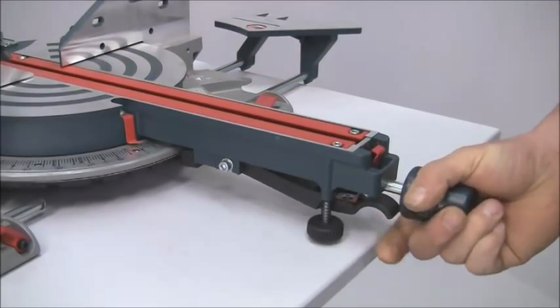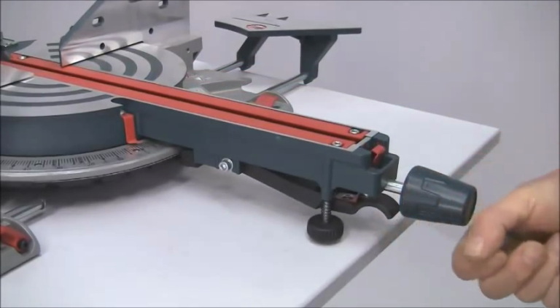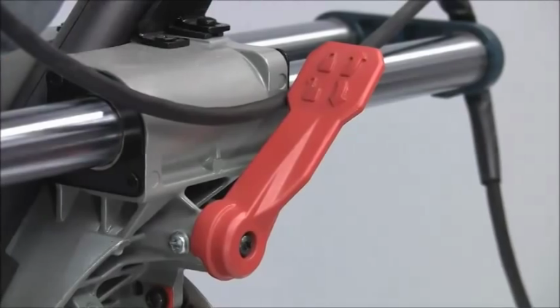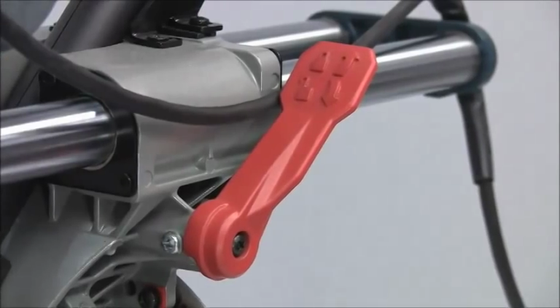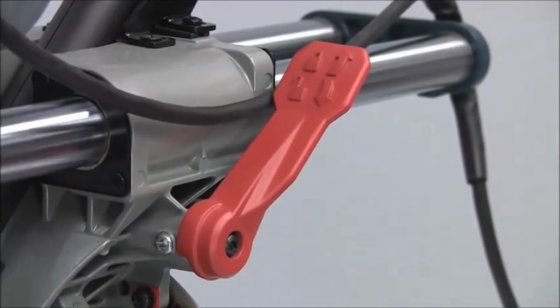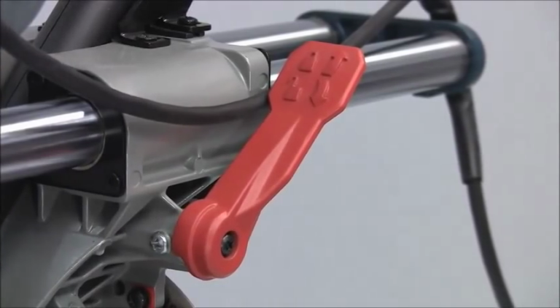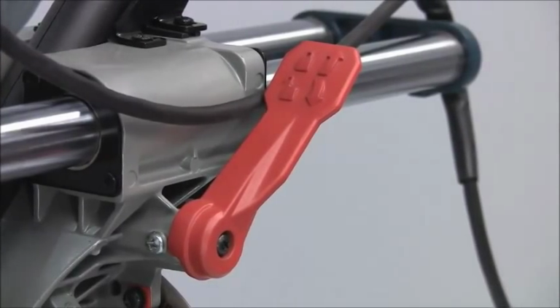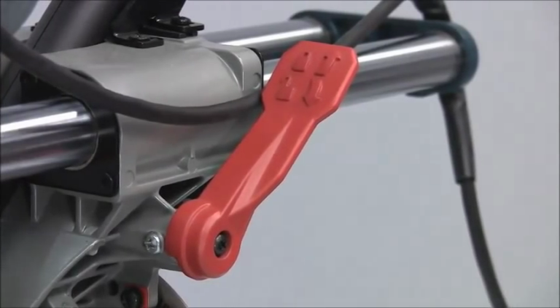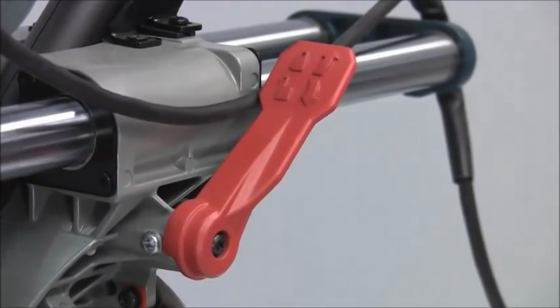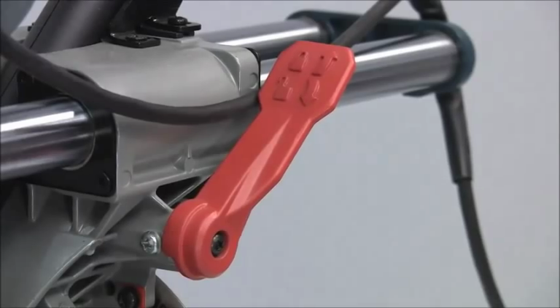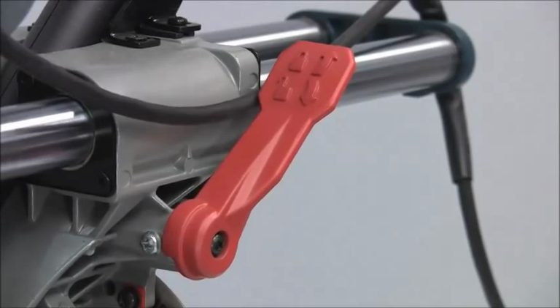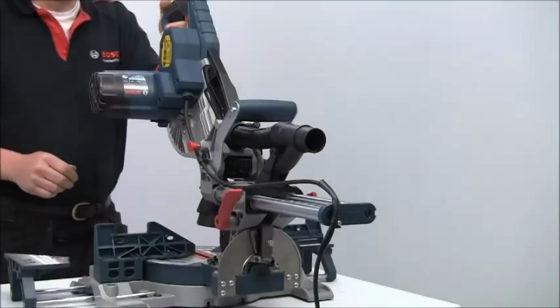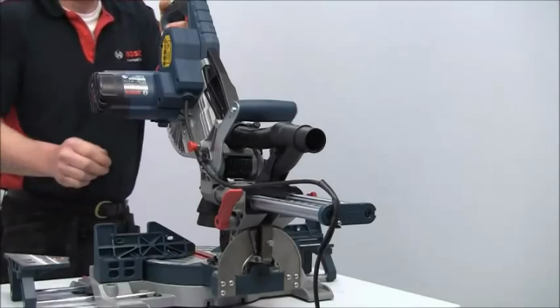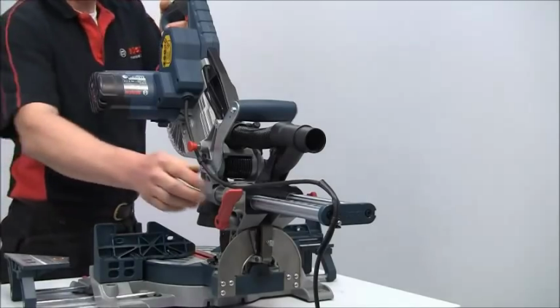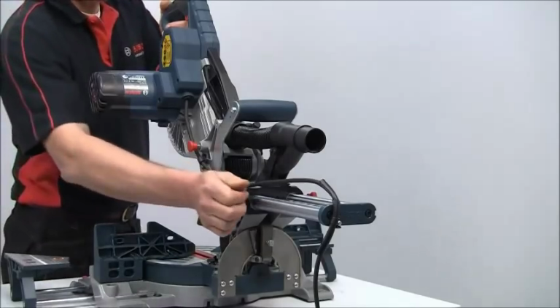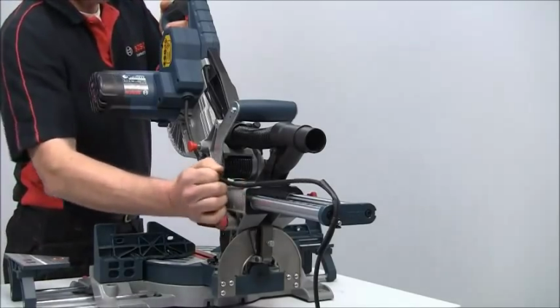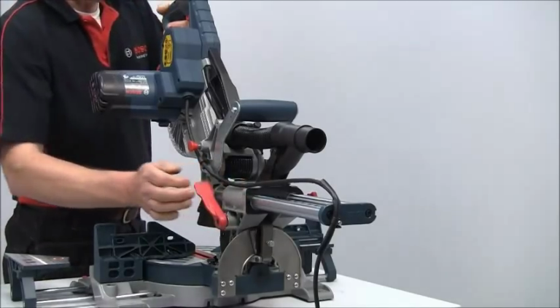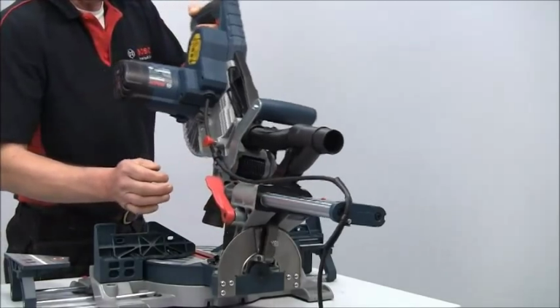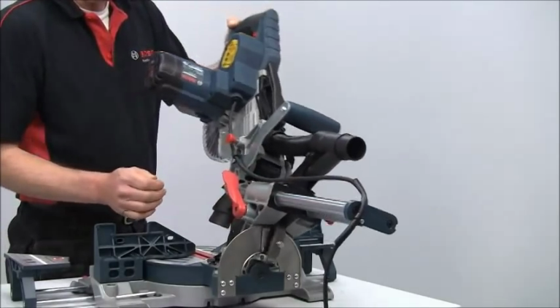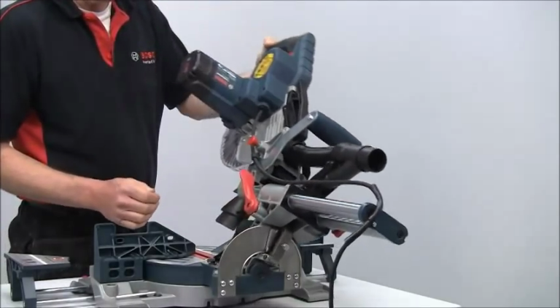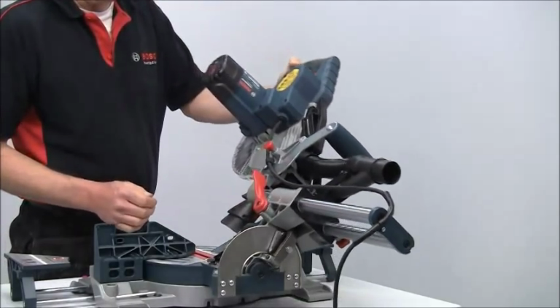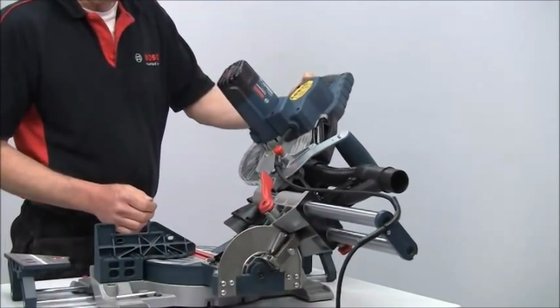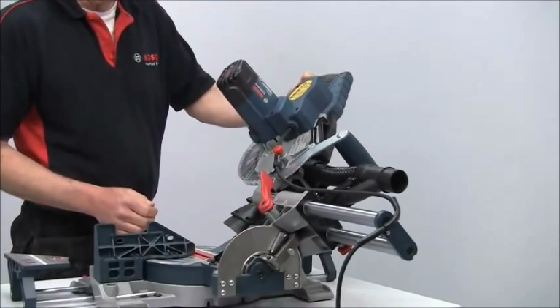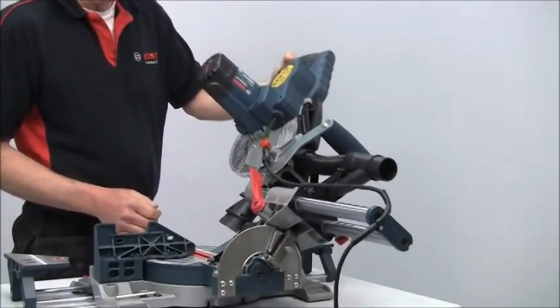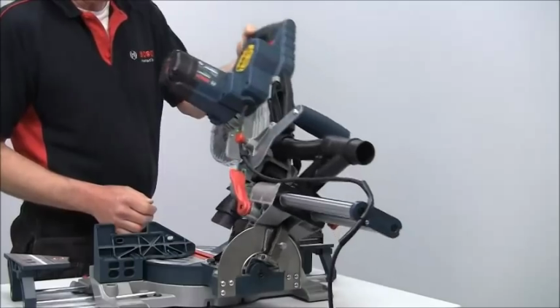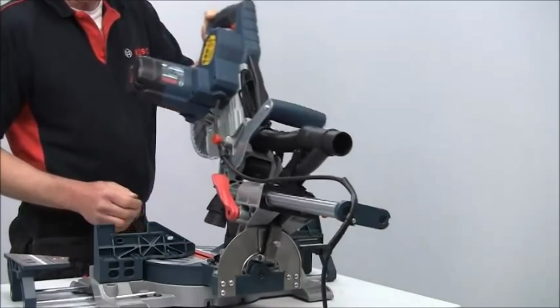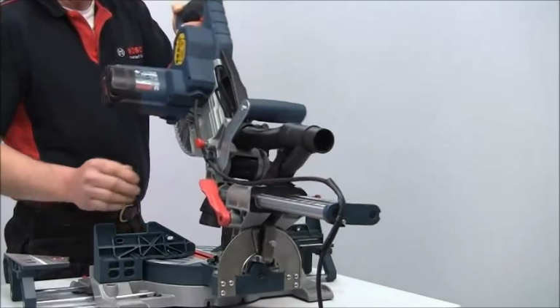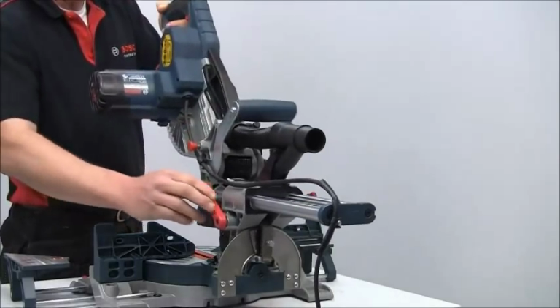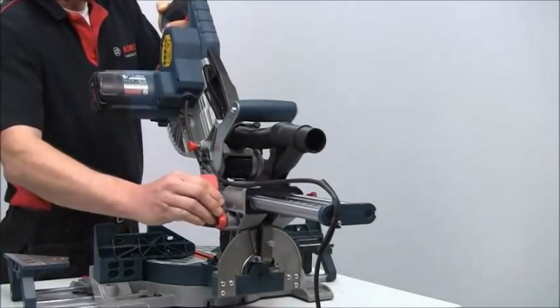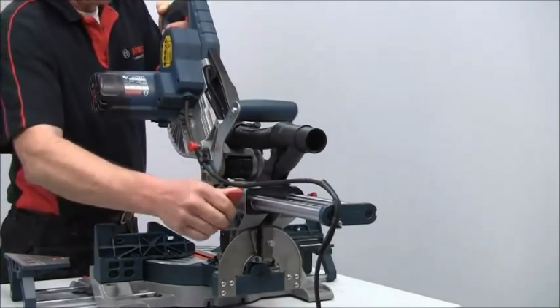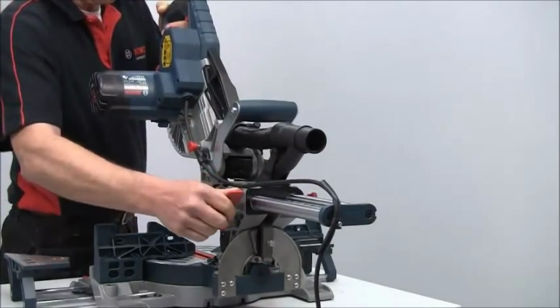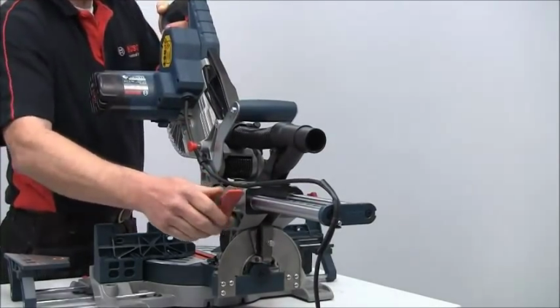There are detents at the commonly used angles but you can override them for any intermediate fine settings. A real plus is the very easy to use side bevel lock lever for setting the bevel angles, so you don't need to reach over behind the saw. Everything is operated easily from the front.